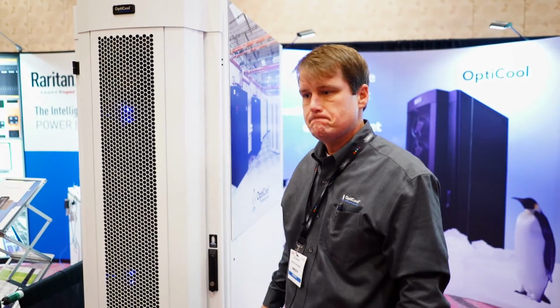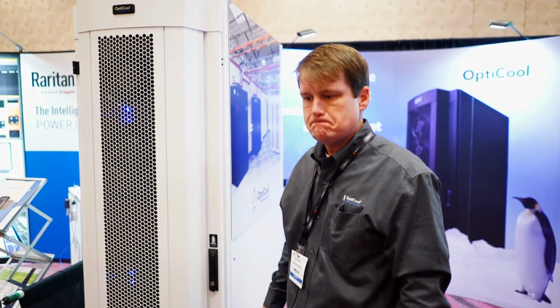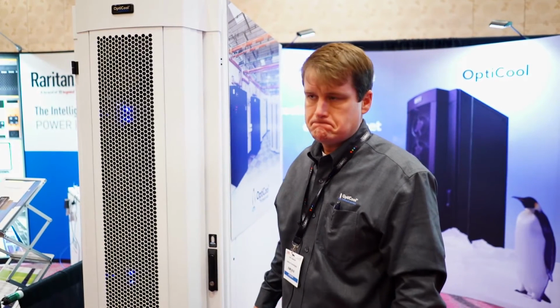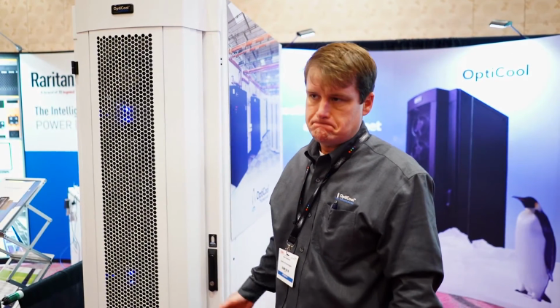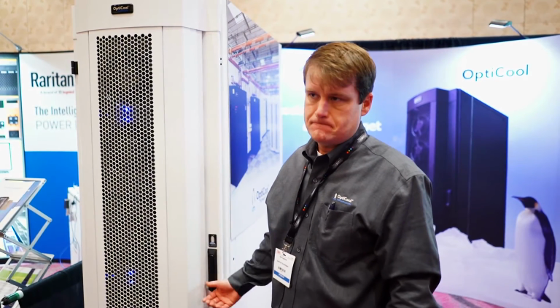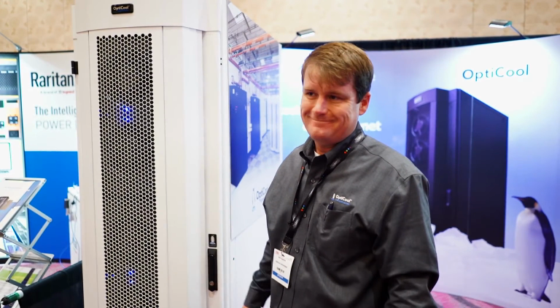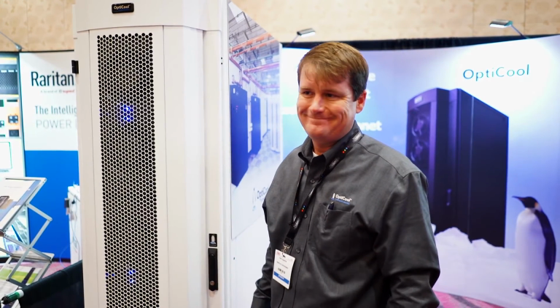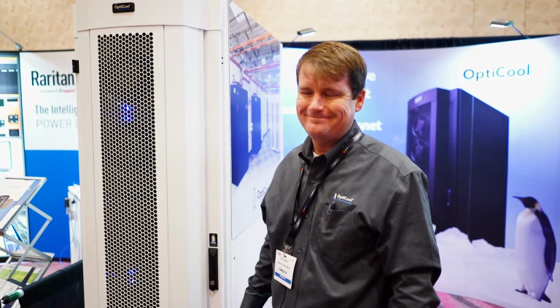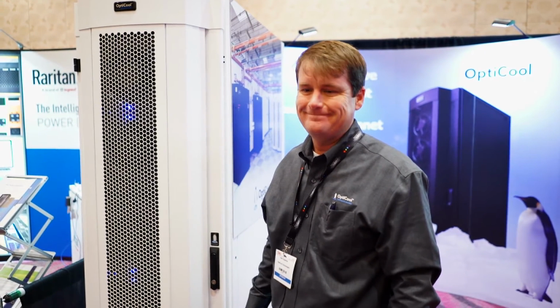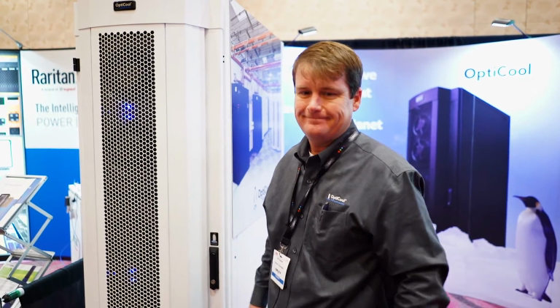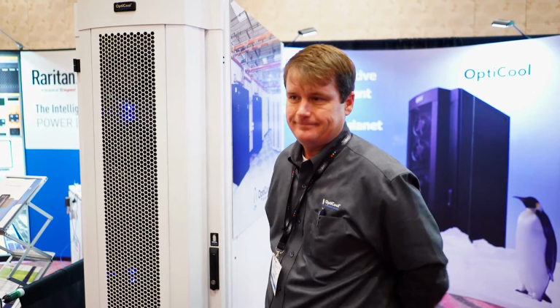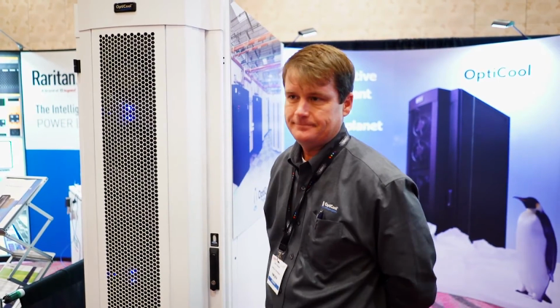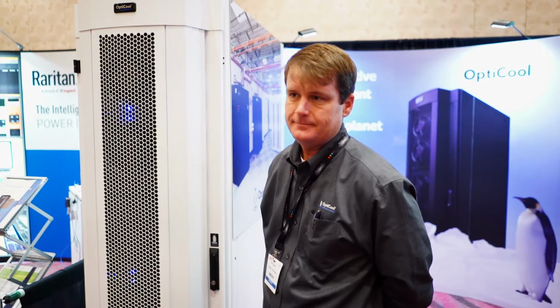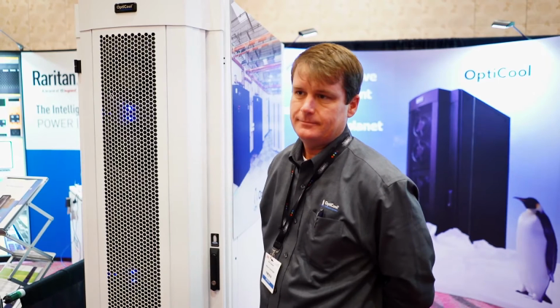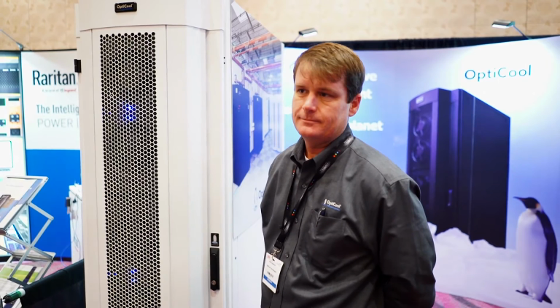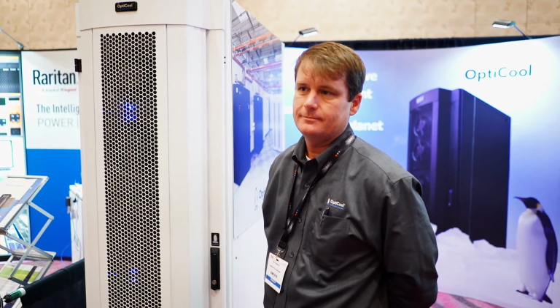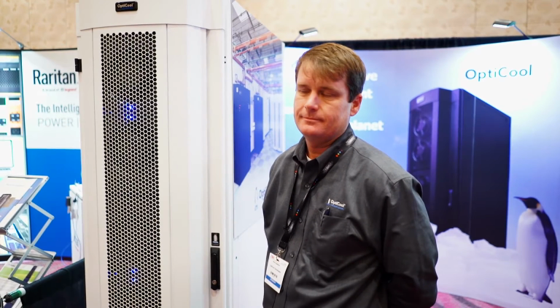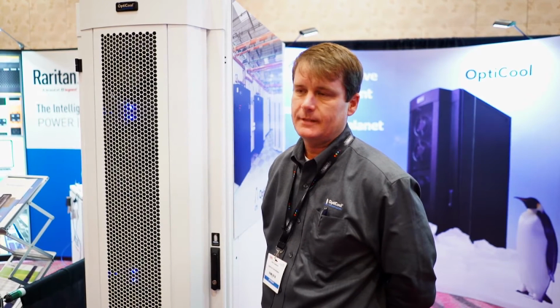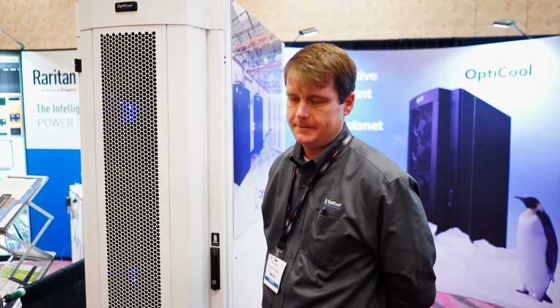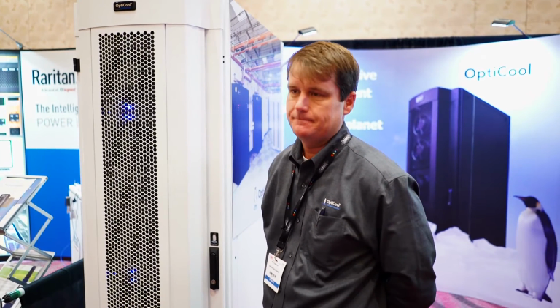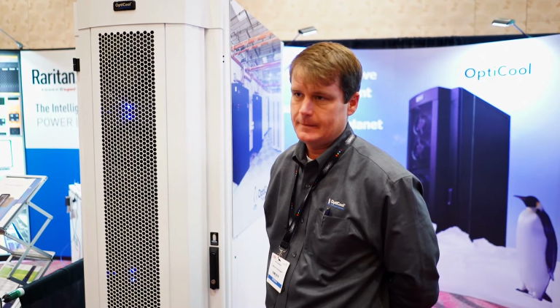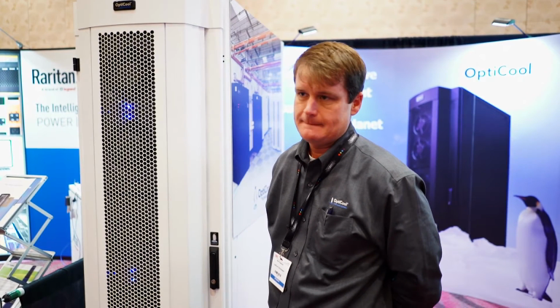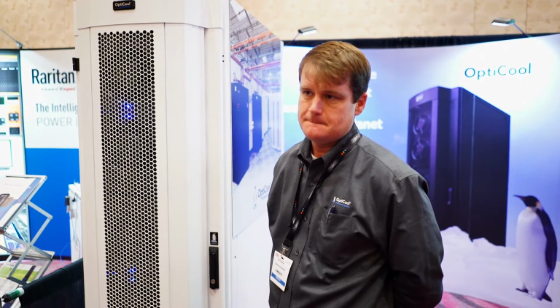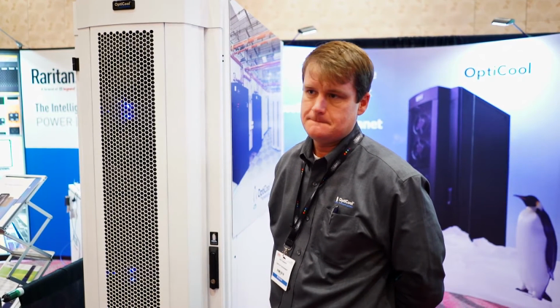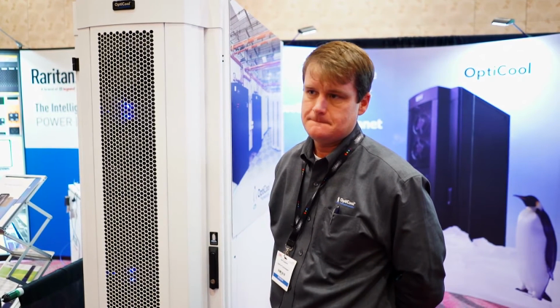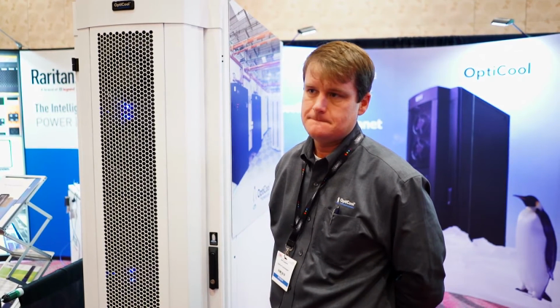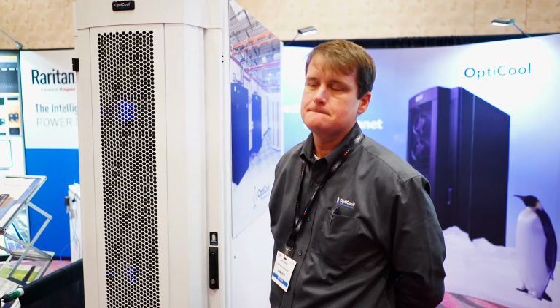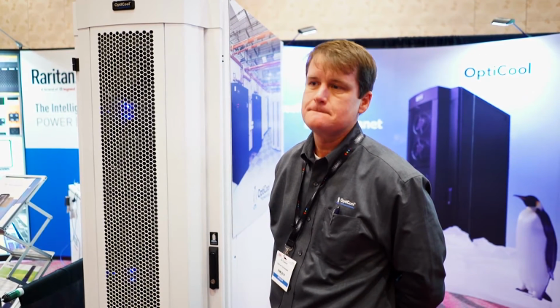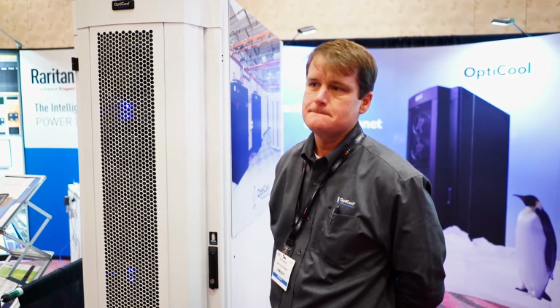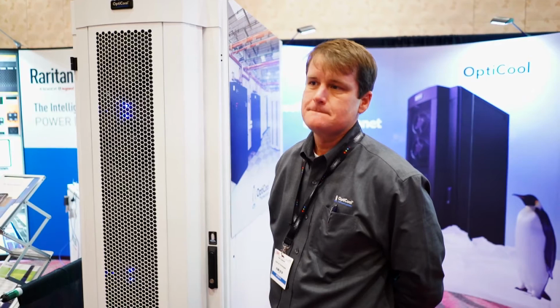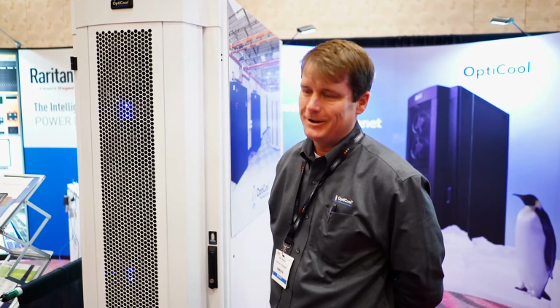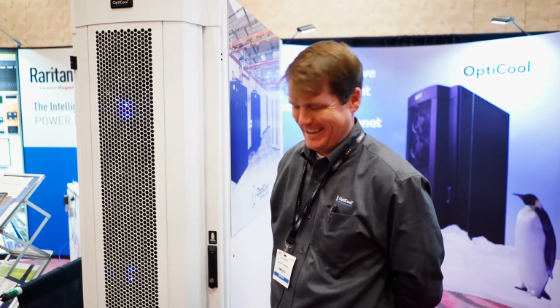Ken Copeland, Opti-Cool Technology. You've got some liquid-cooled doors. But they're not like the water-cooled doors I've heard of before, are they? Tell us about them.